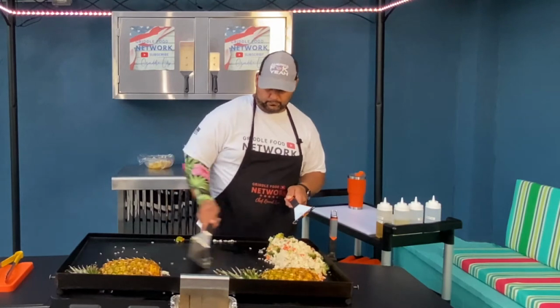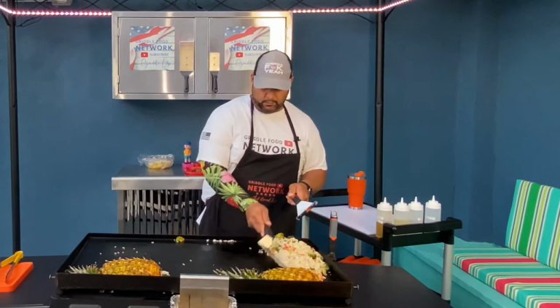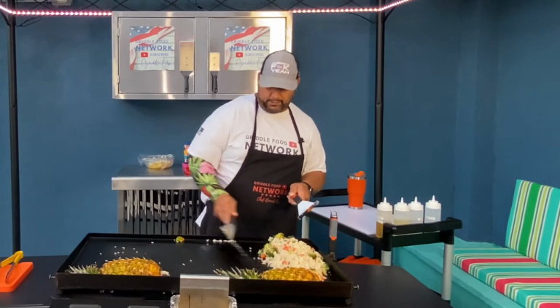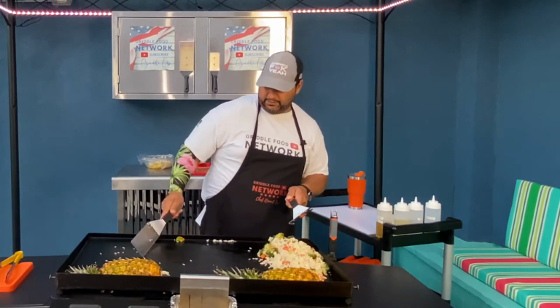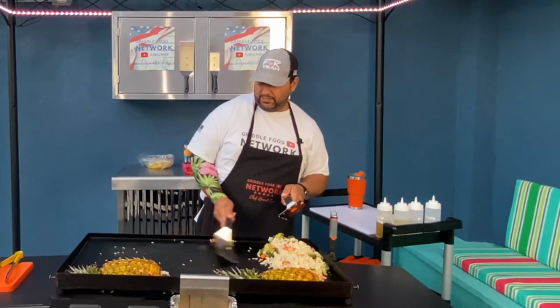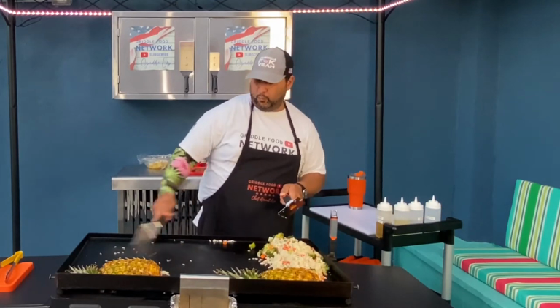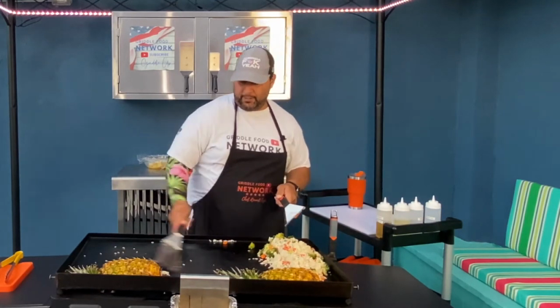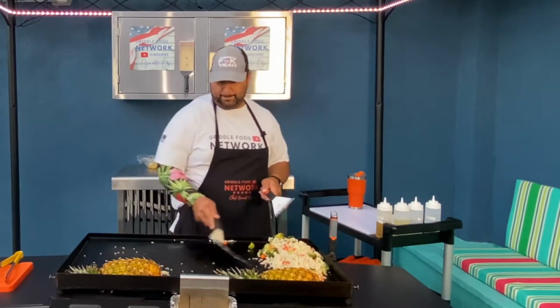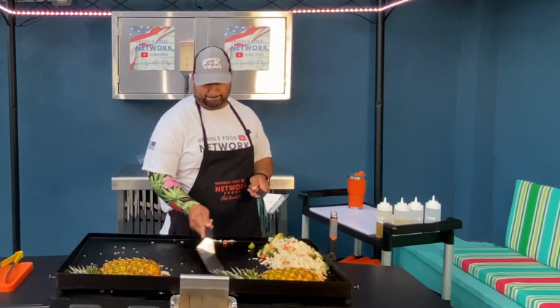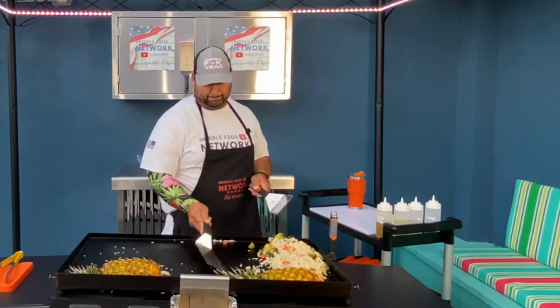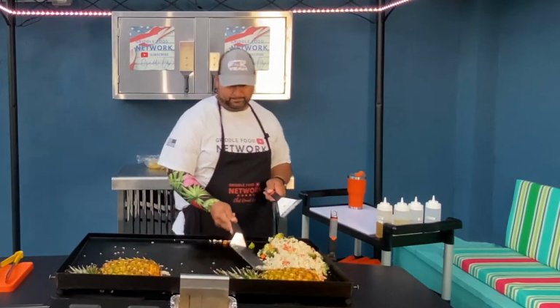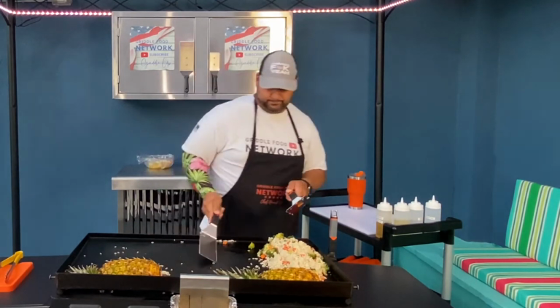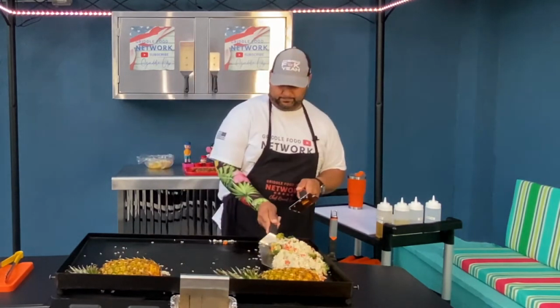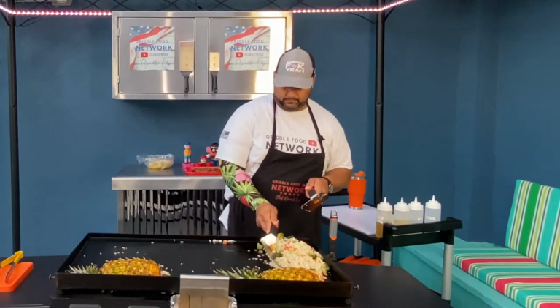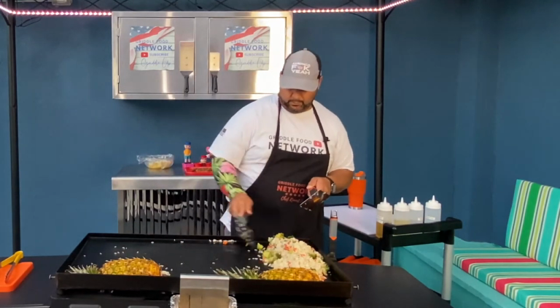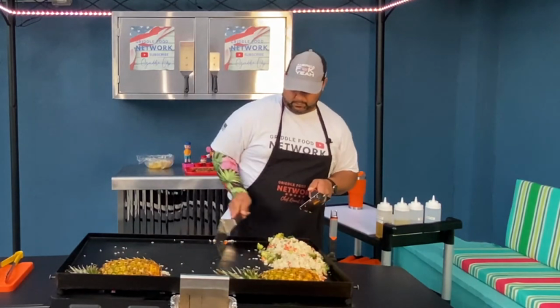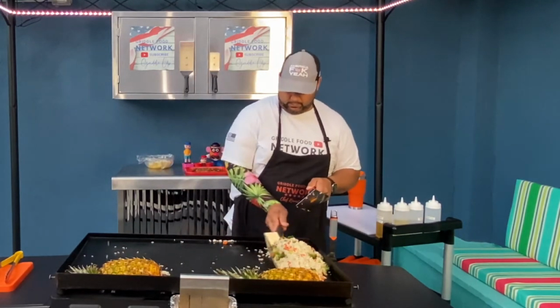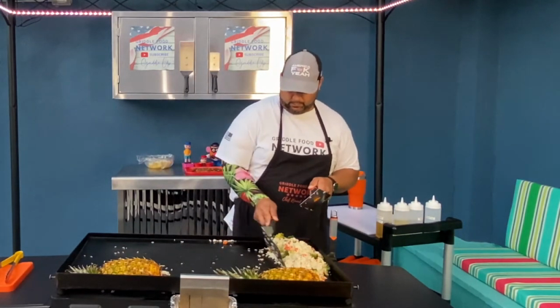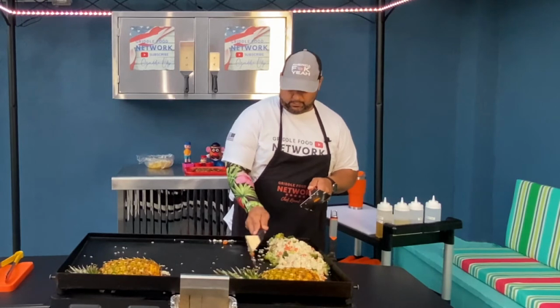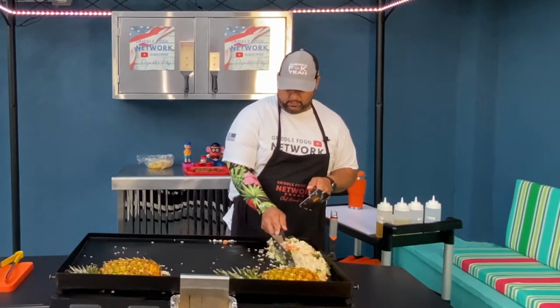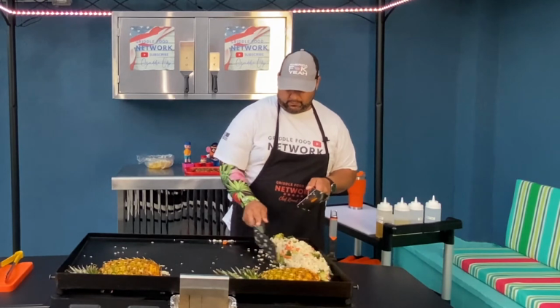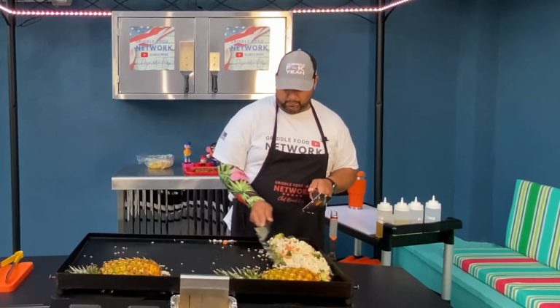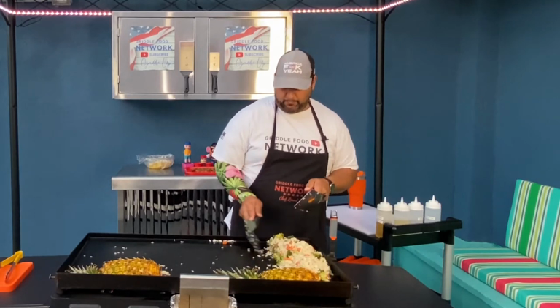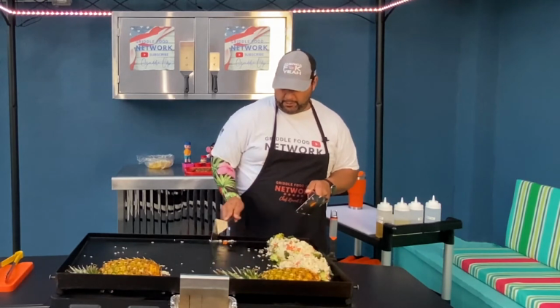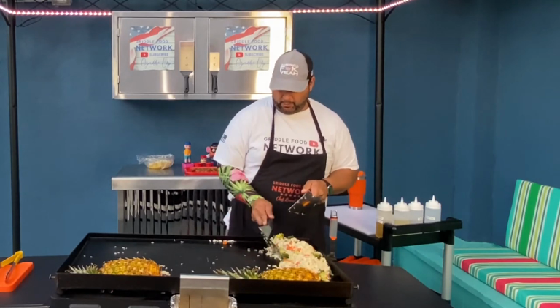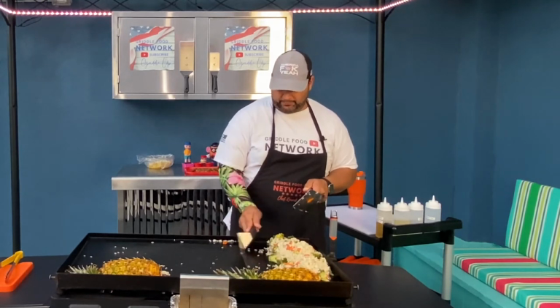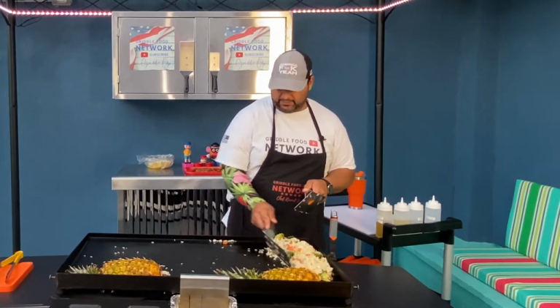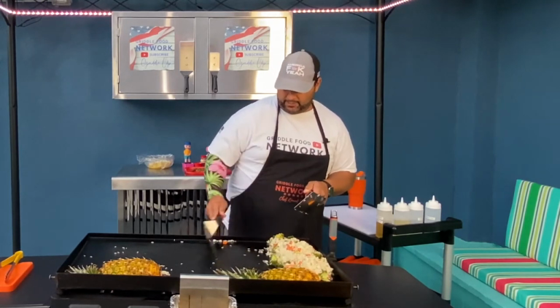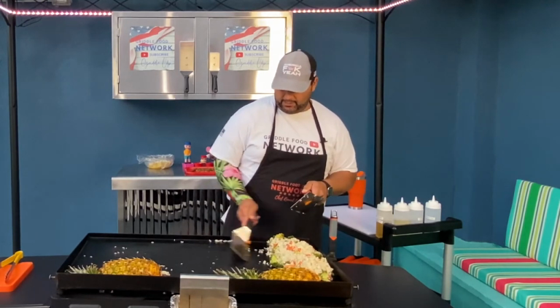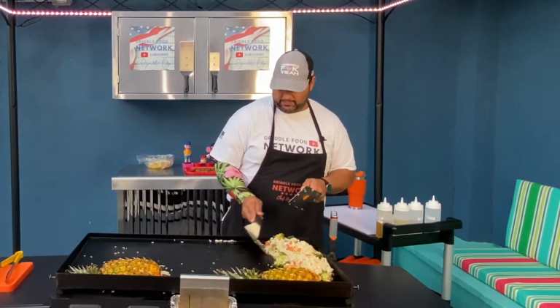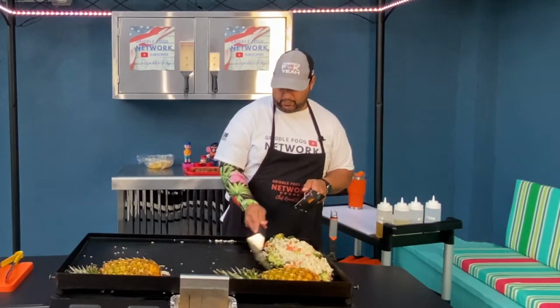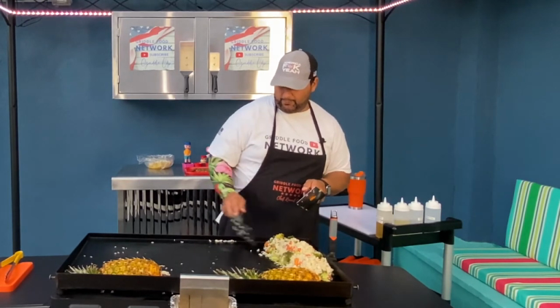Alright, got this nice and warmed up. This burner over here off to the side is off.